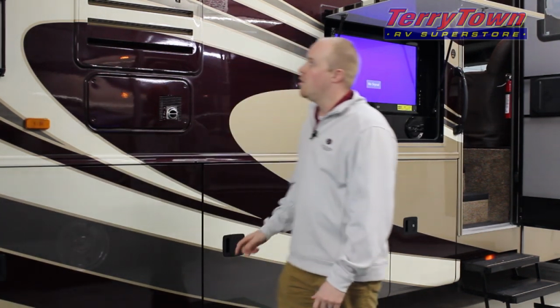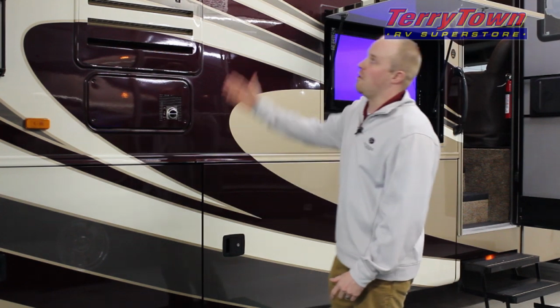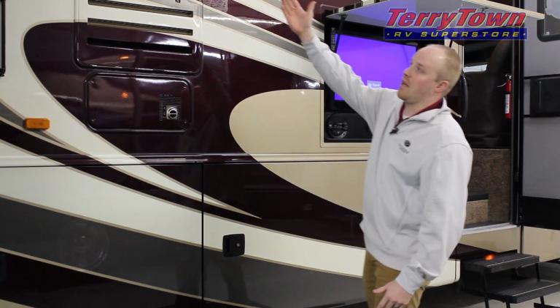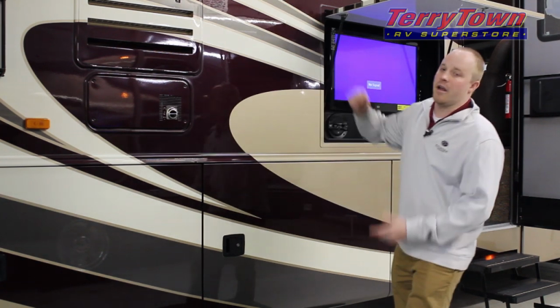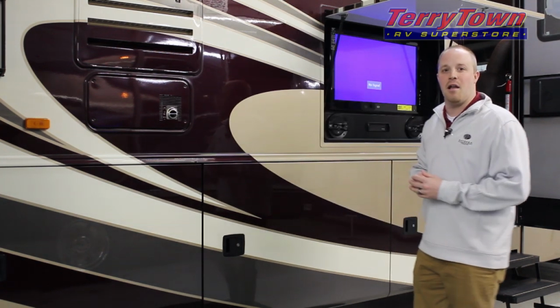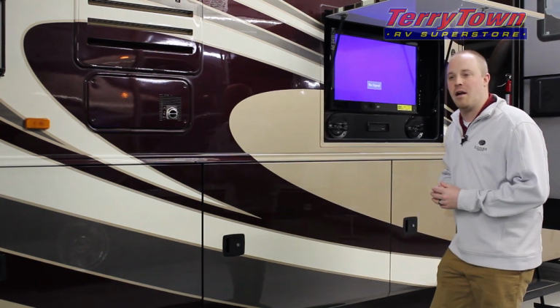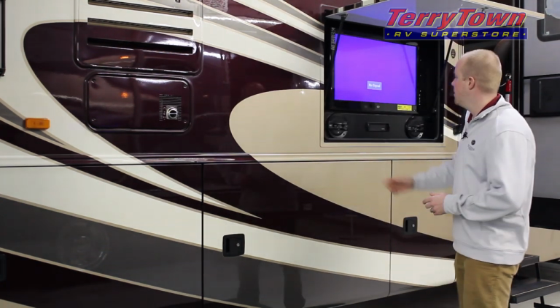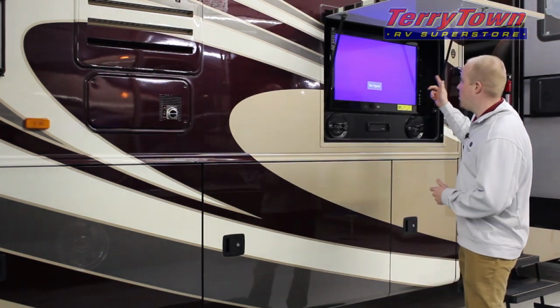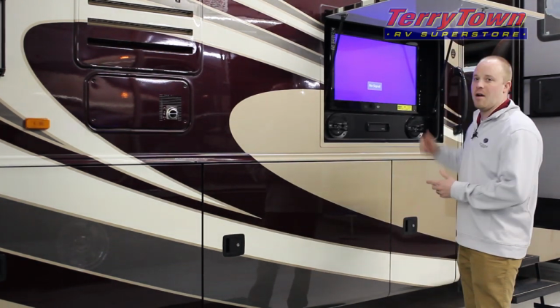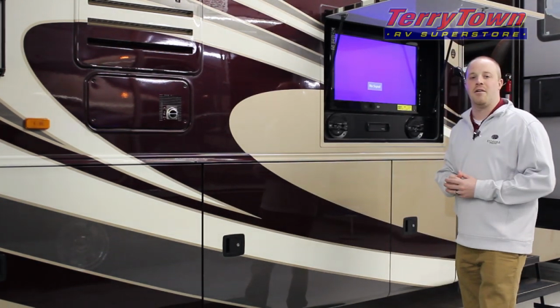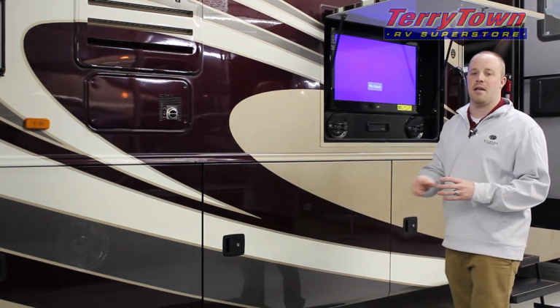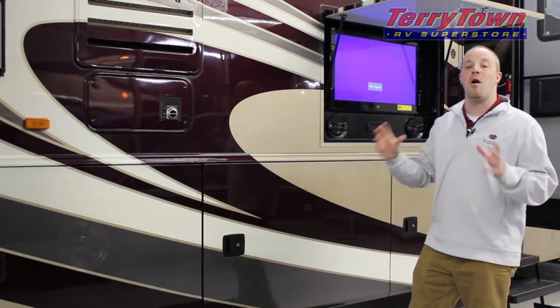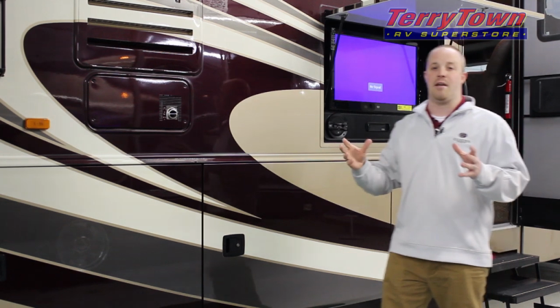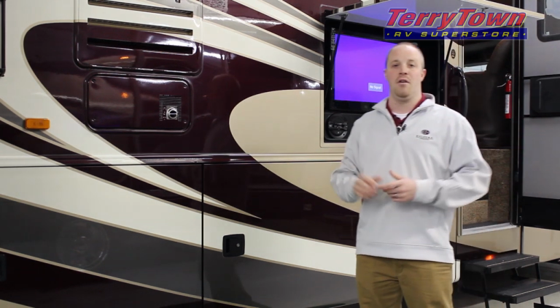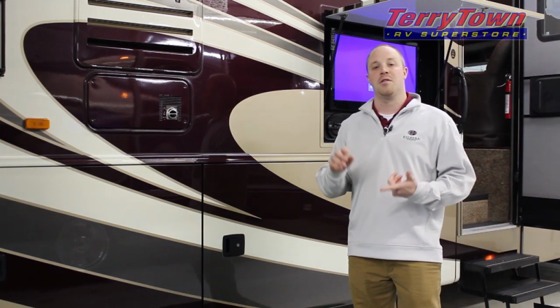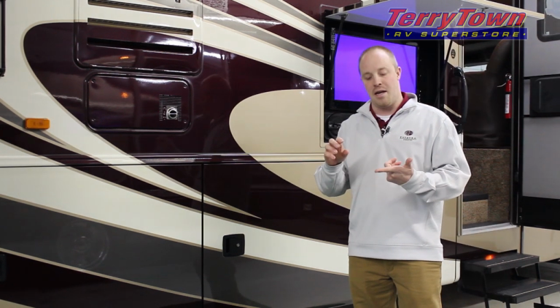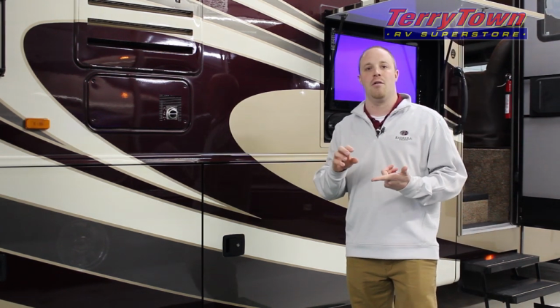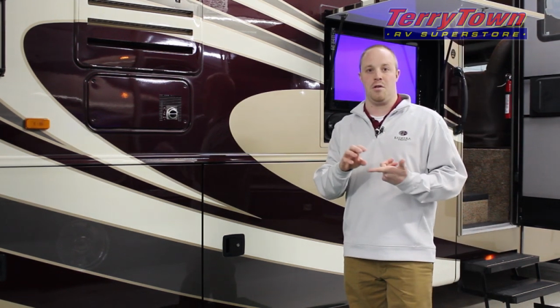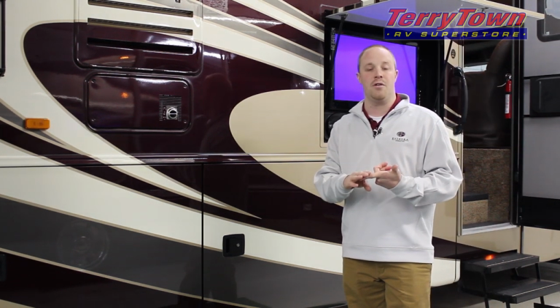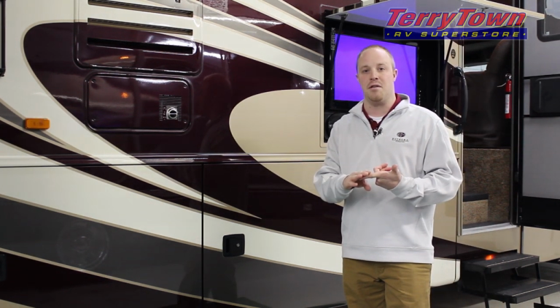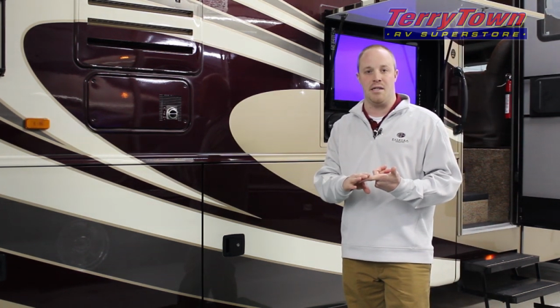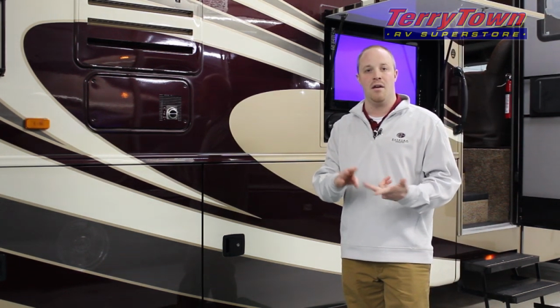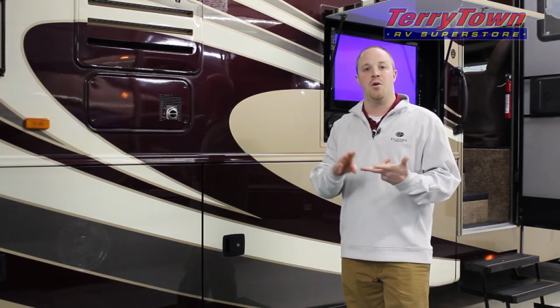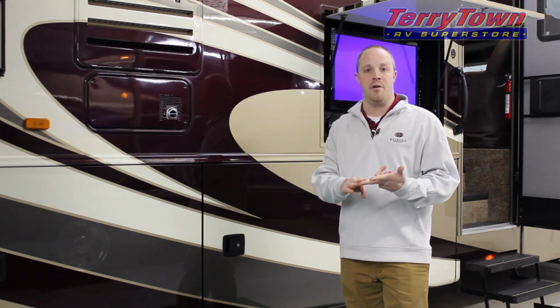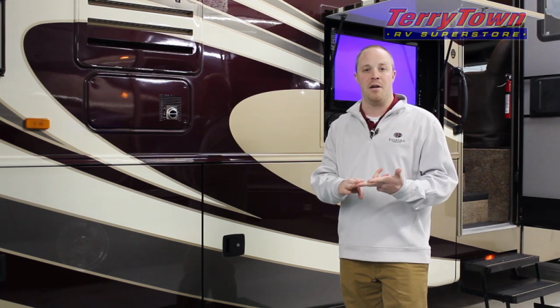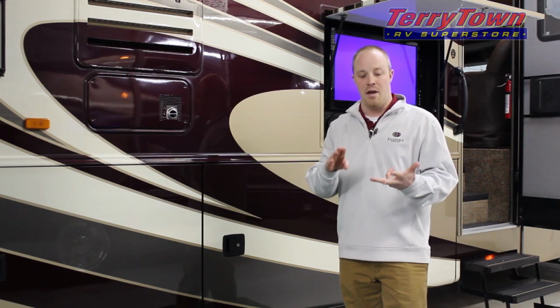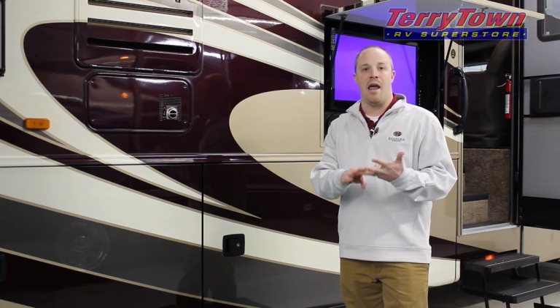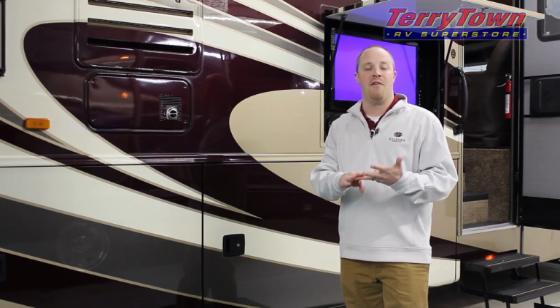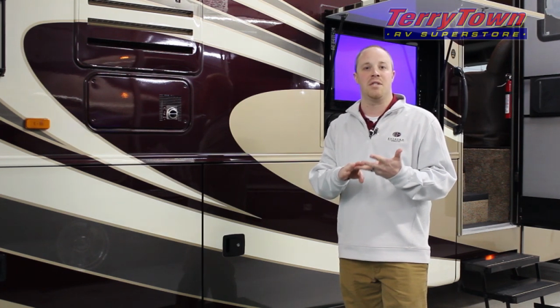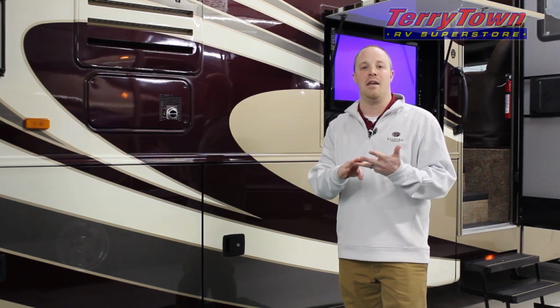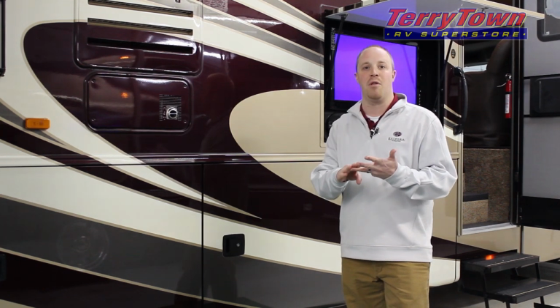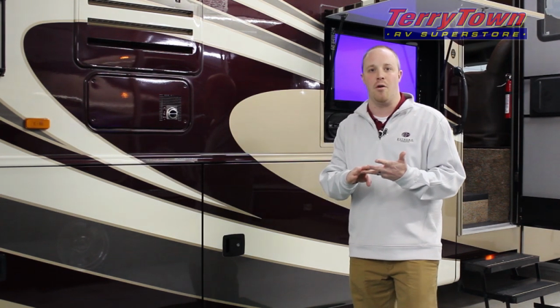You've got an electric awning with an LED light as well as your outside entertainment center, all standard. The outside entertainment center includes a 32 inch LCD TV, two exterior speakers, and an AM/FM/CD/DVD player head unit.